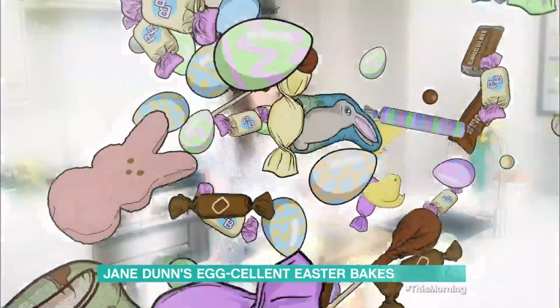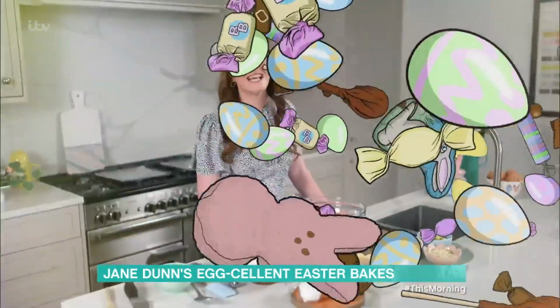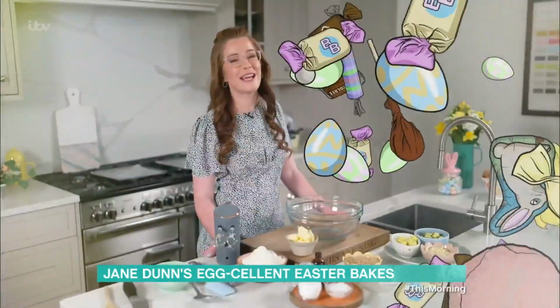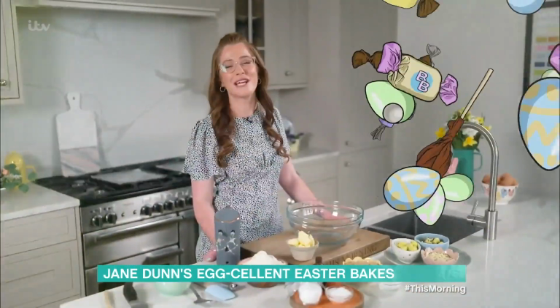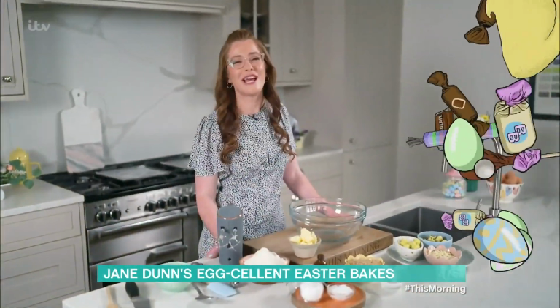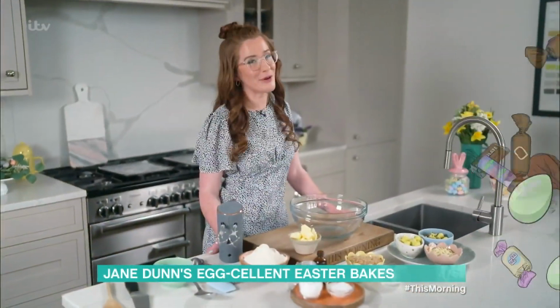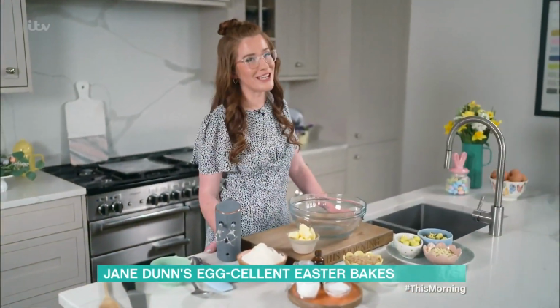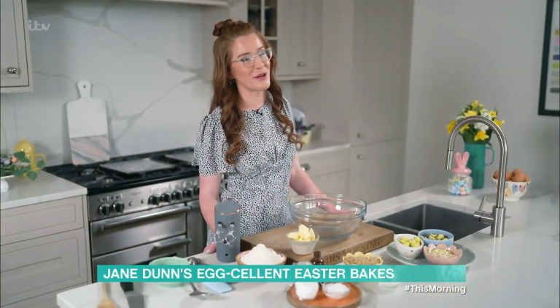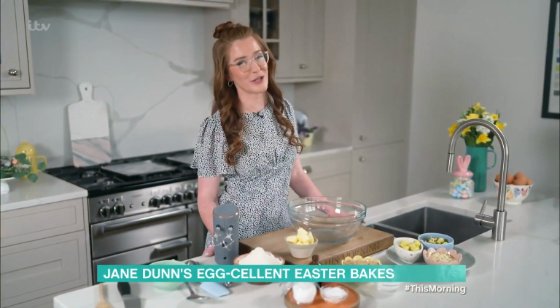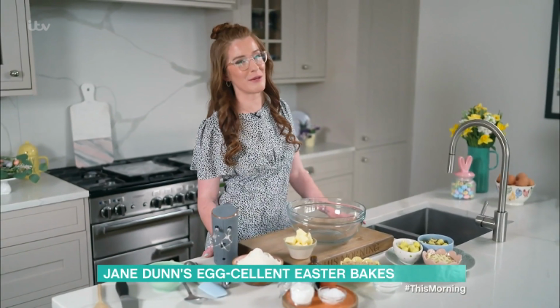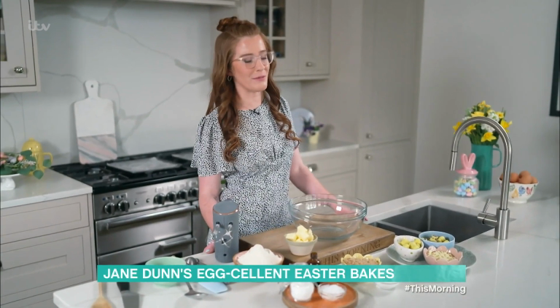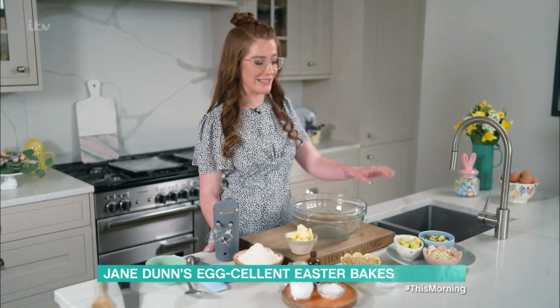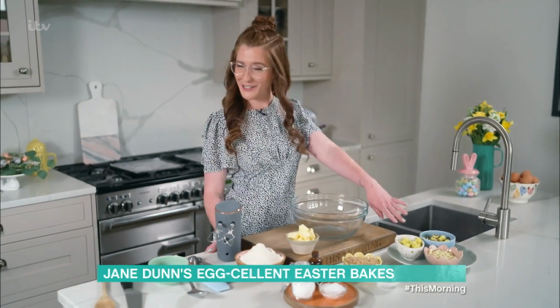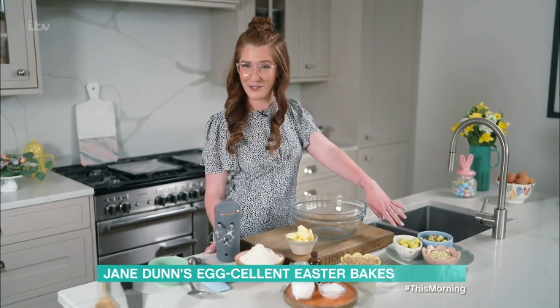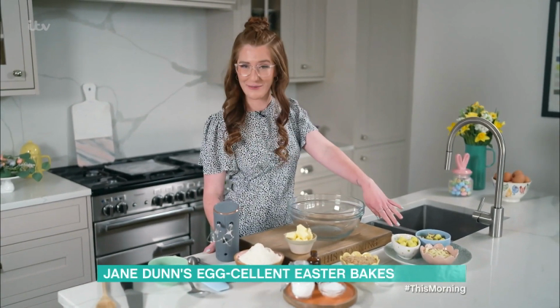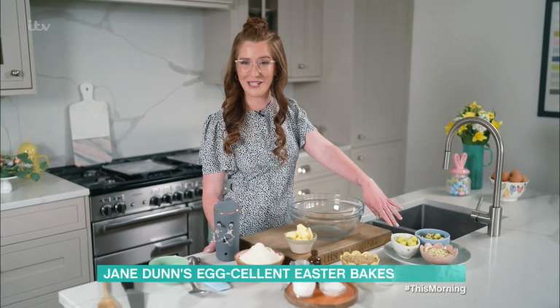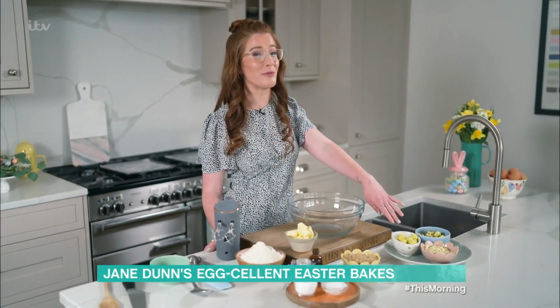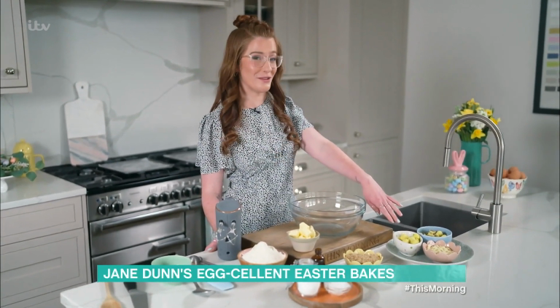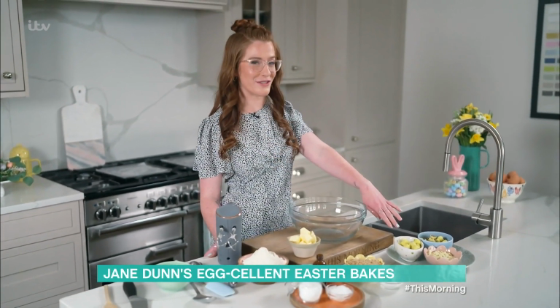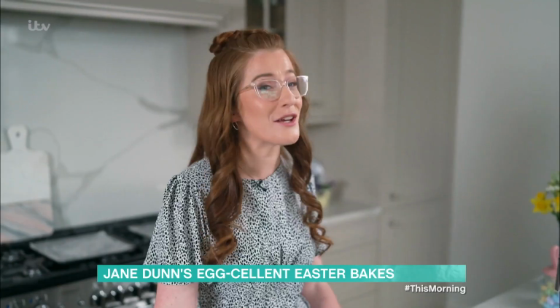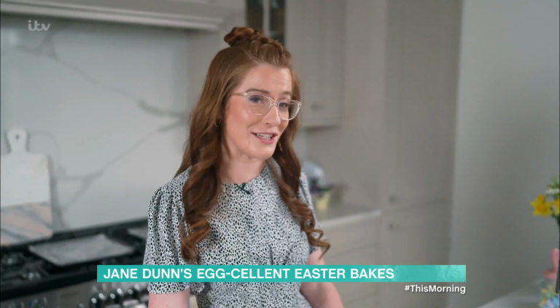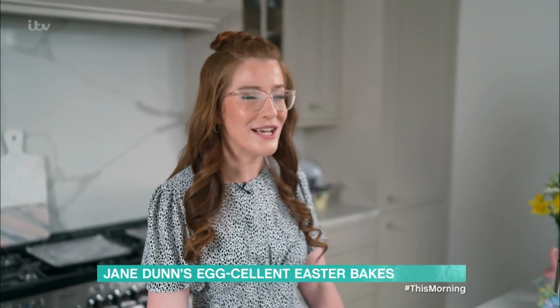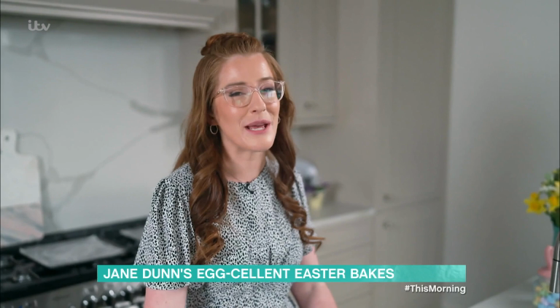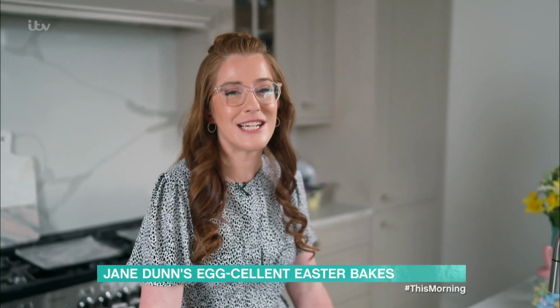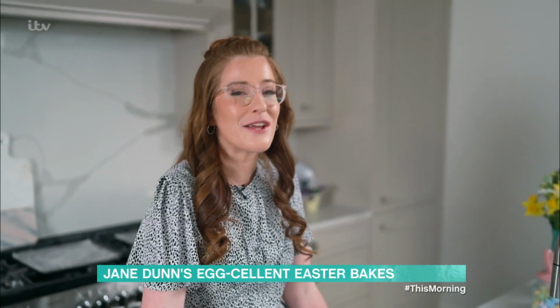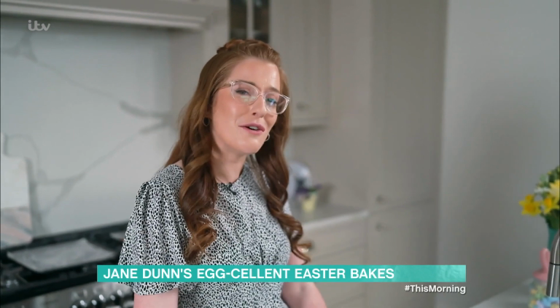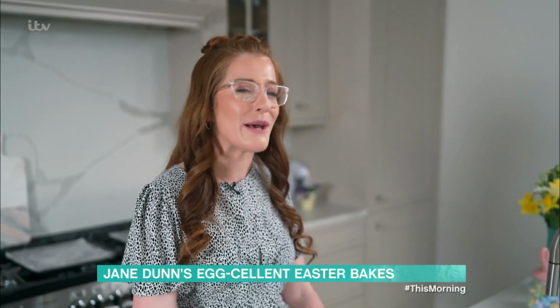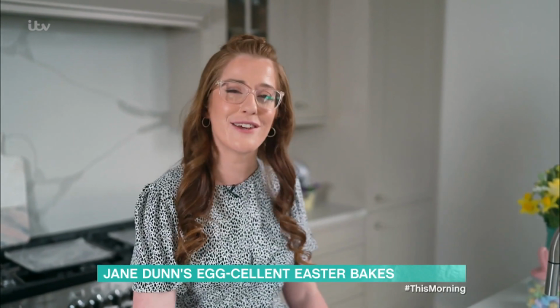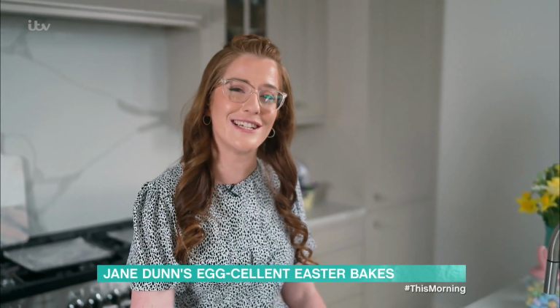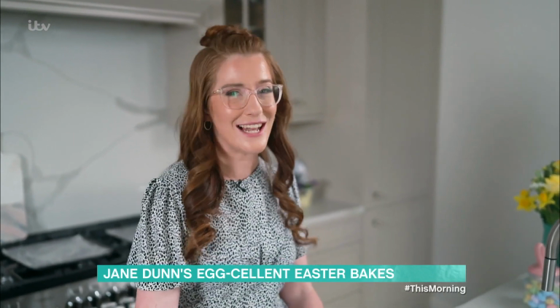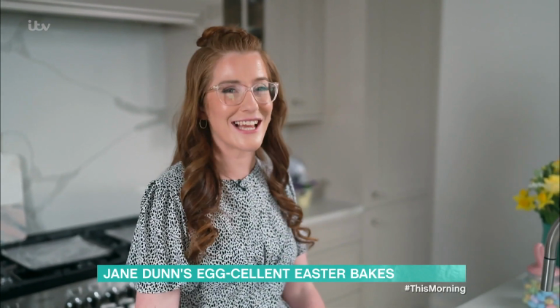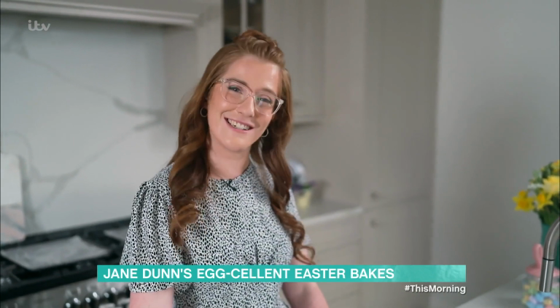For today's bake, I'm taking all the inspiration from my factory visit by combining these delicious chocolate speckled eggs with one of my other favourites, cookie dough, to make my delicious New York speckled egg cookies. Let's get started.